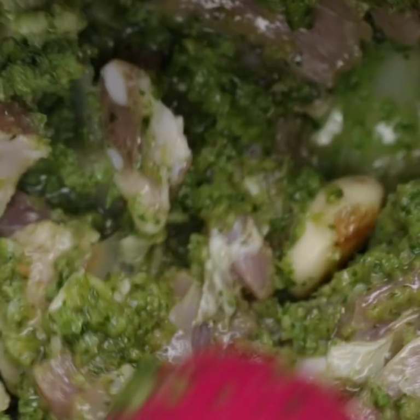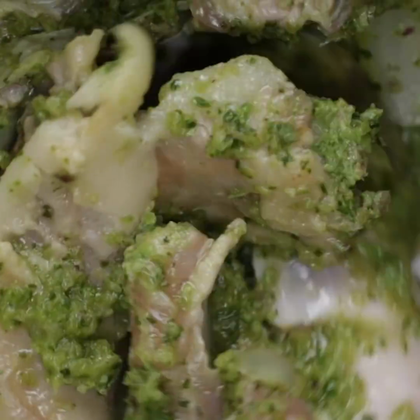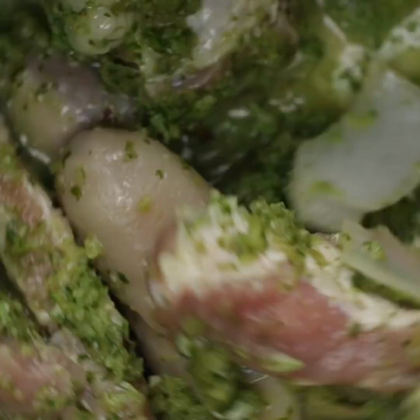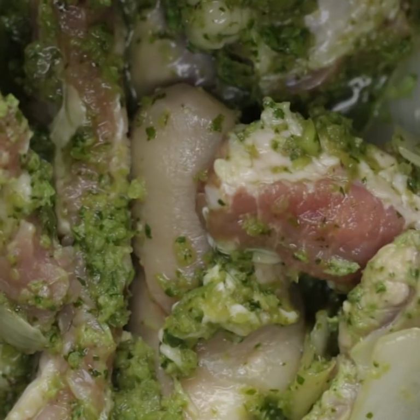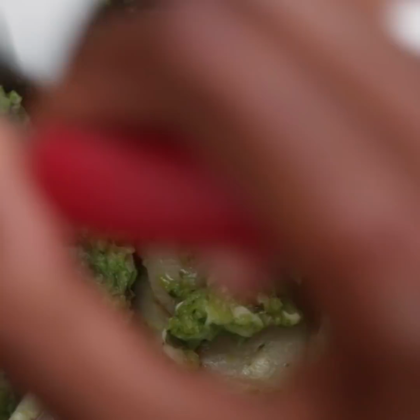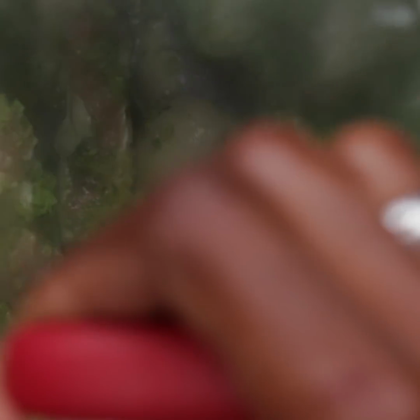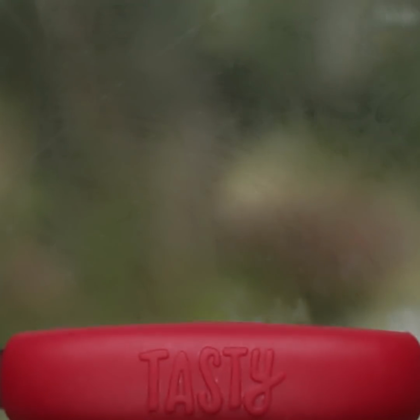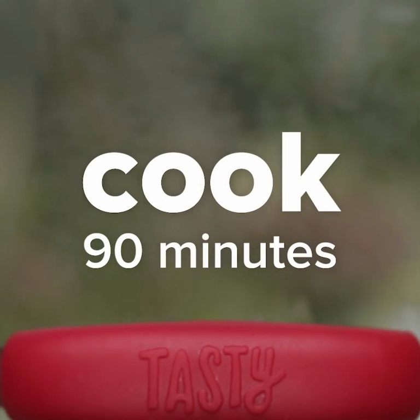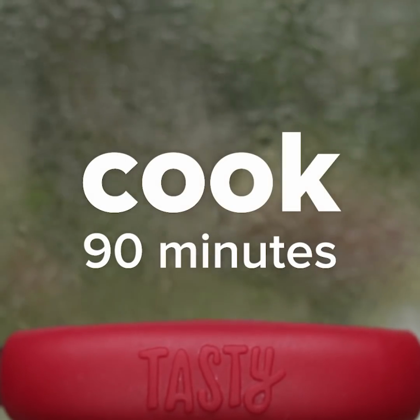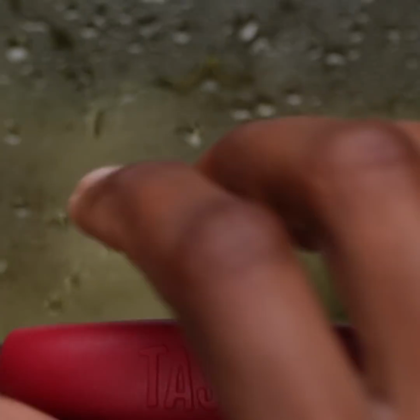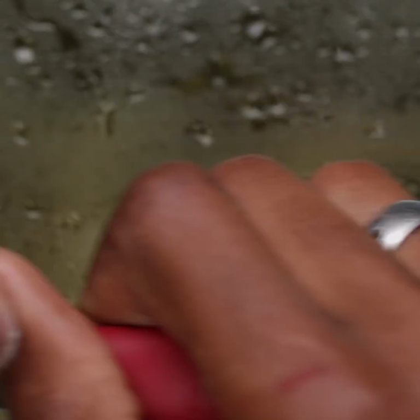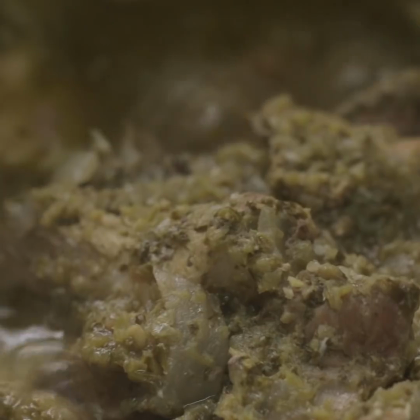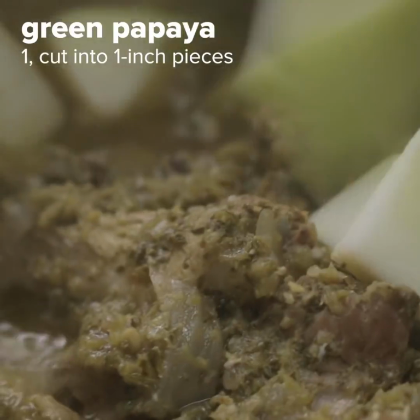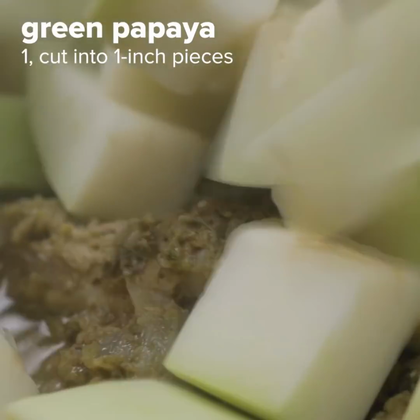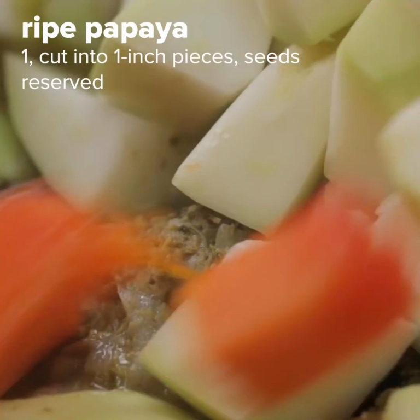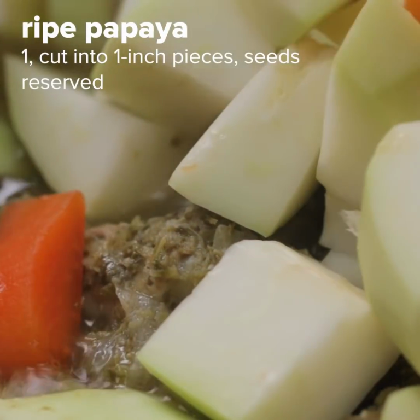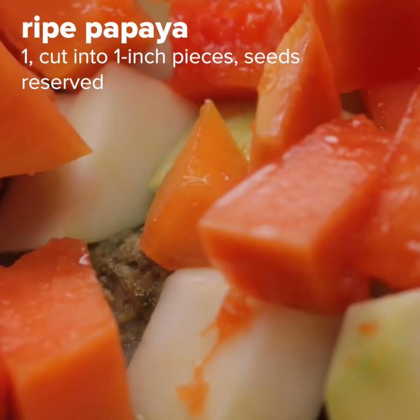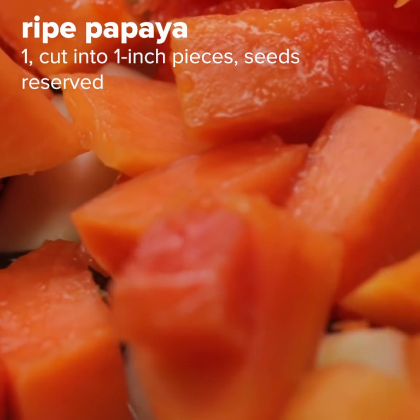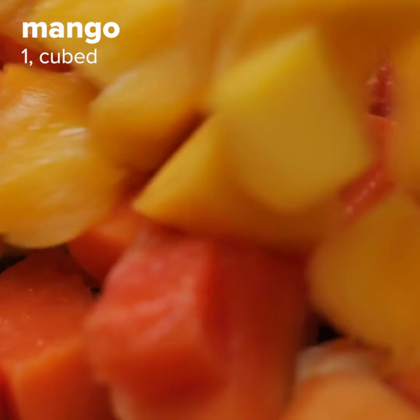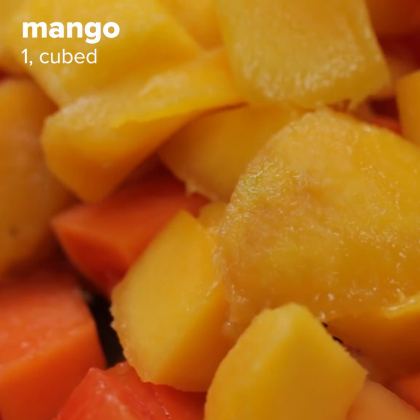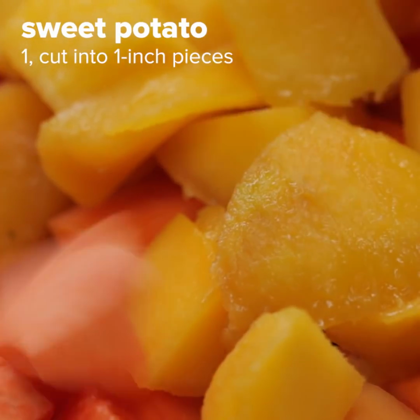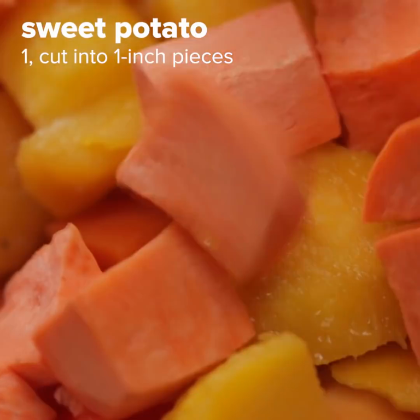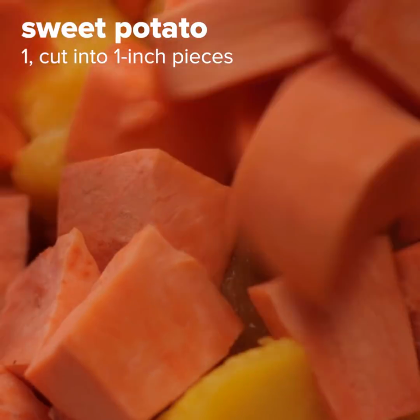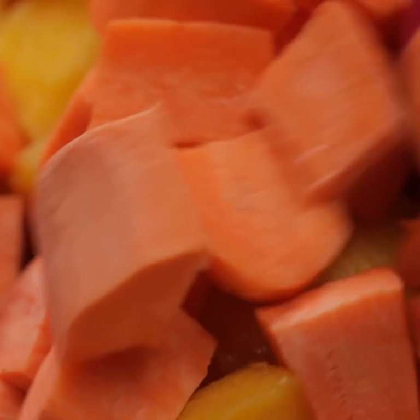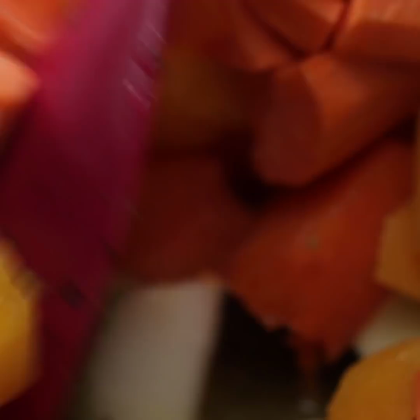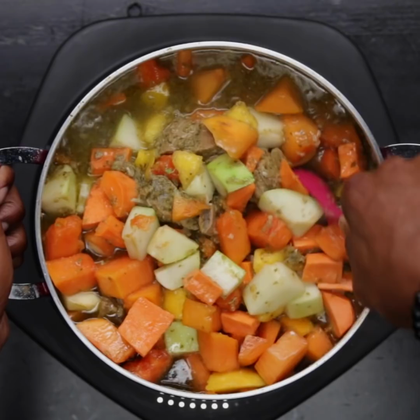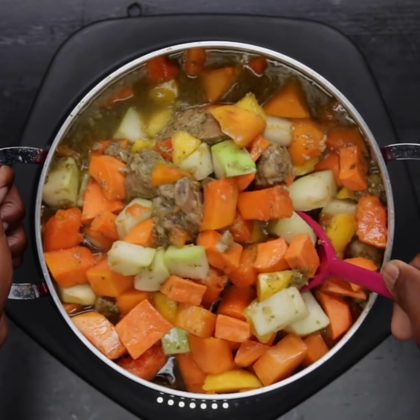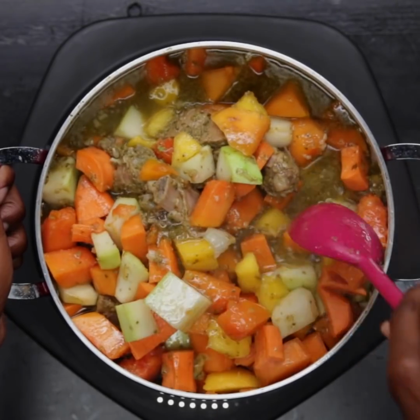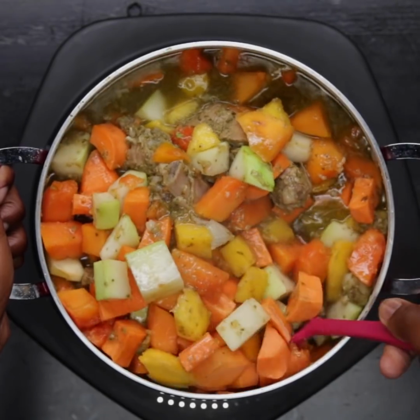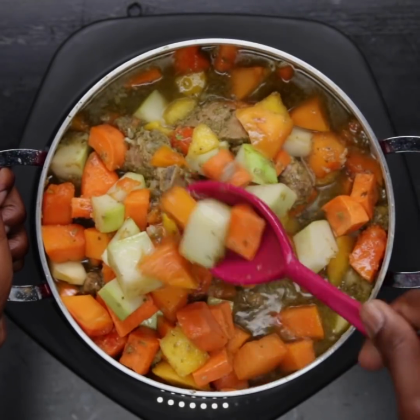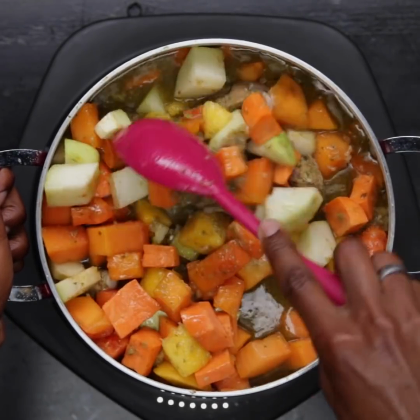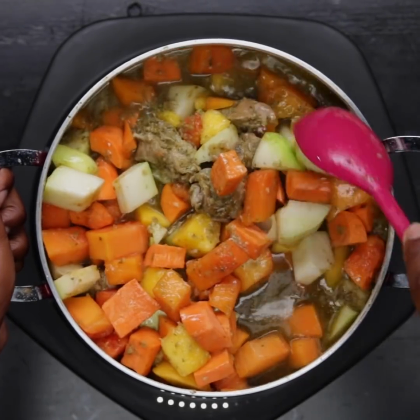You can cook this for 90 minutes until your meat is tender. The water will evaporate, so if you need to, just add a little bit more water. After 90 minutes, add your green papaya, your ripe papaya, some mango to substitute sugar, sweet potato, your spices, and some coconut water. Then you stew it for another 45 minutes.